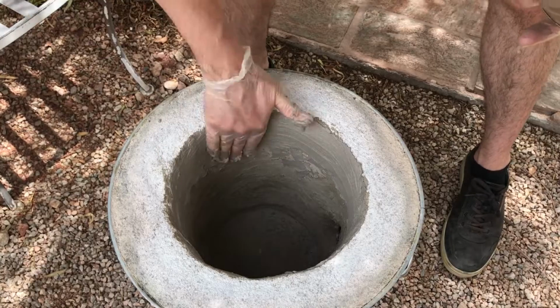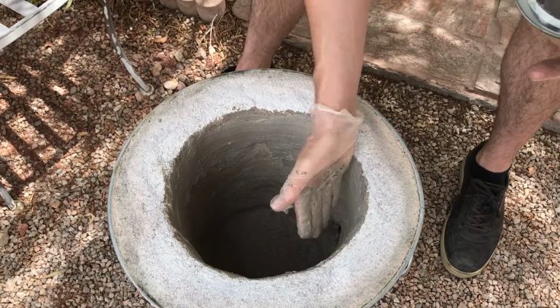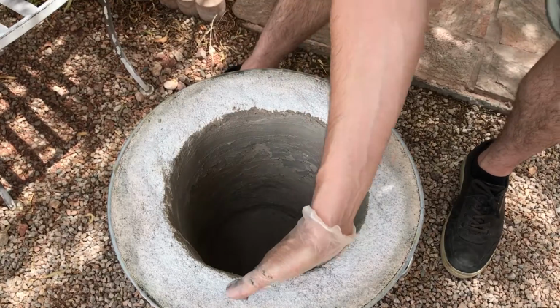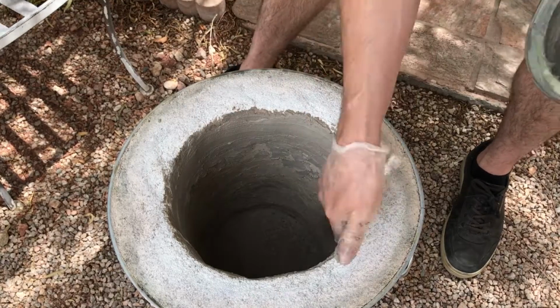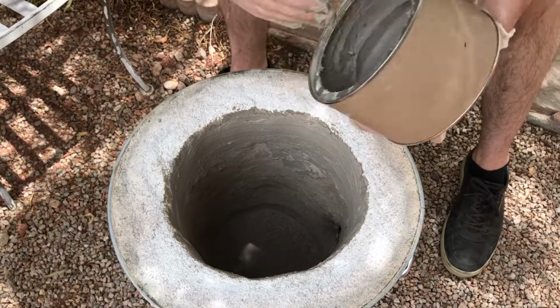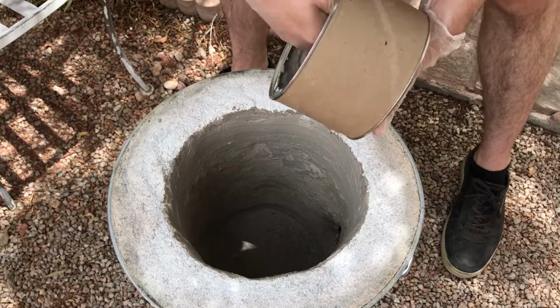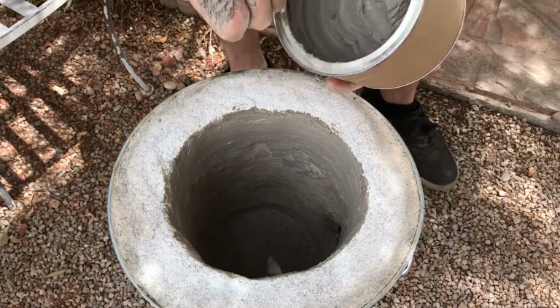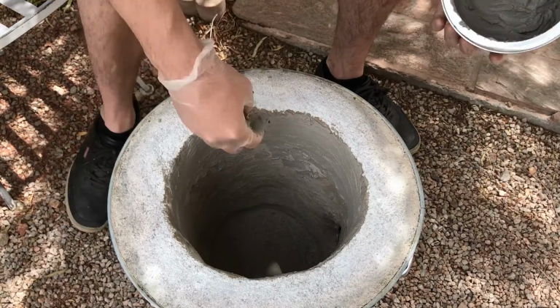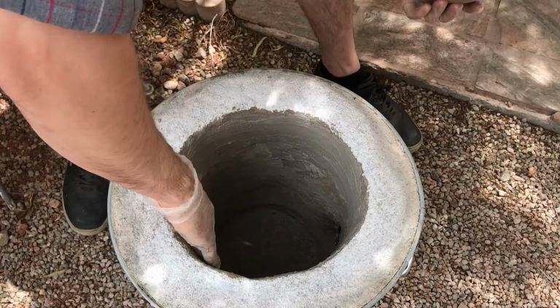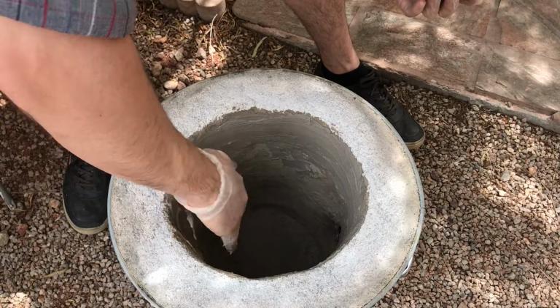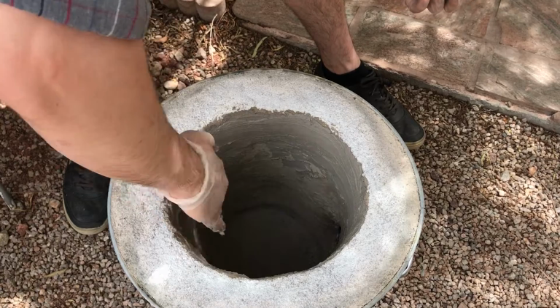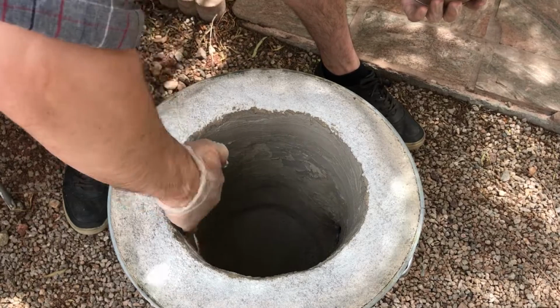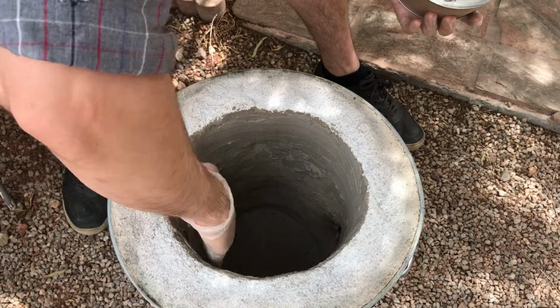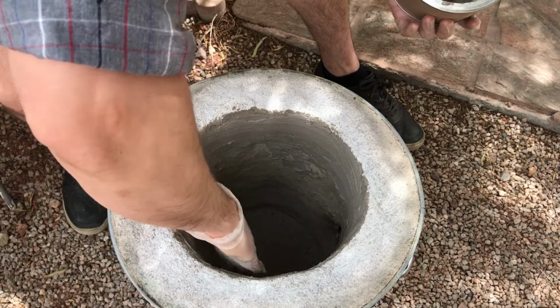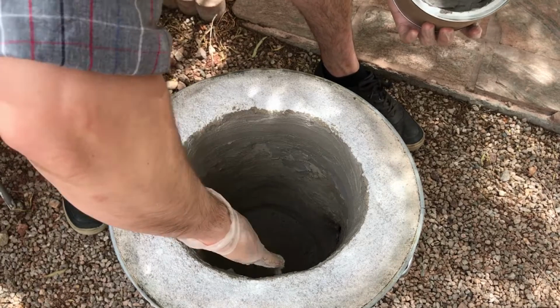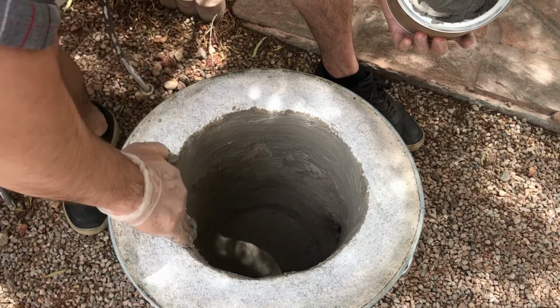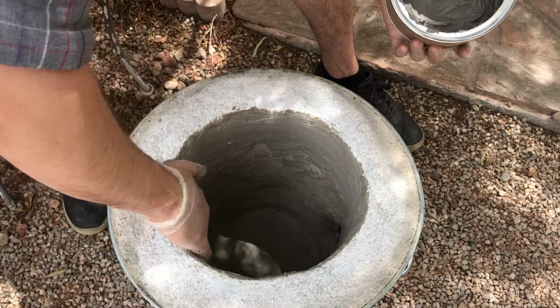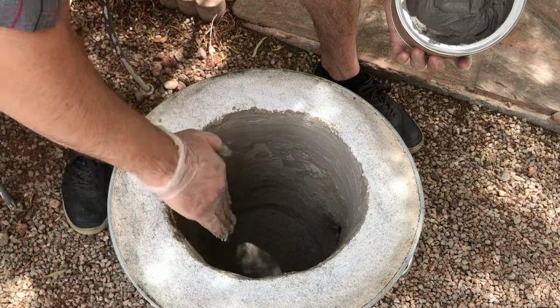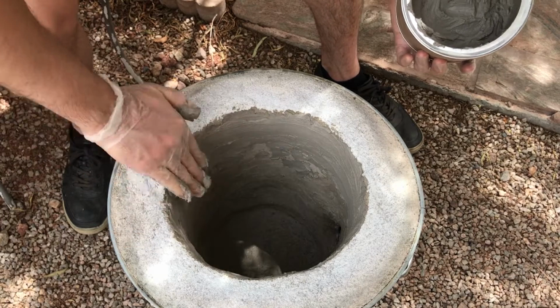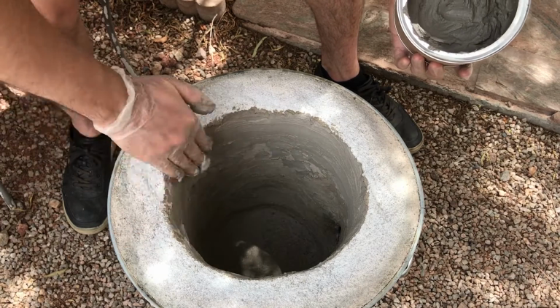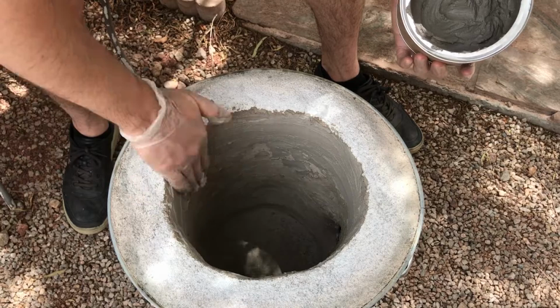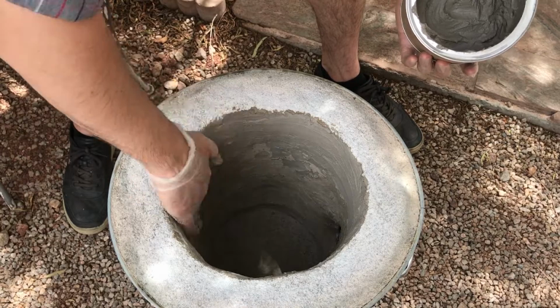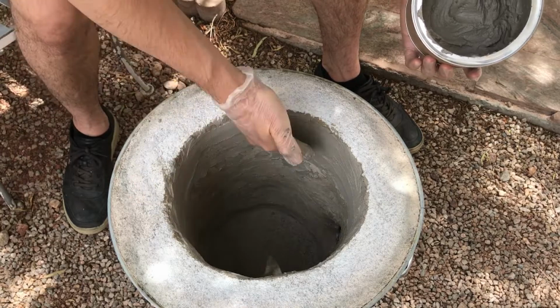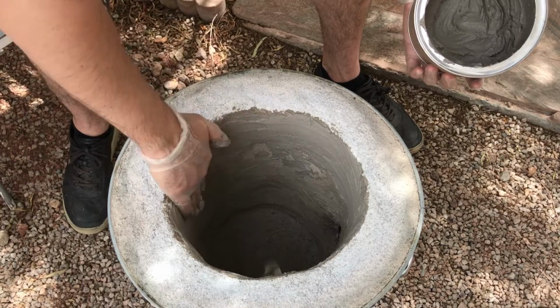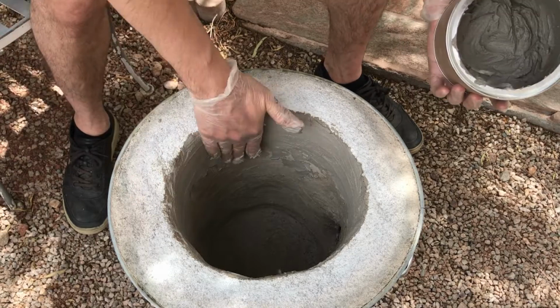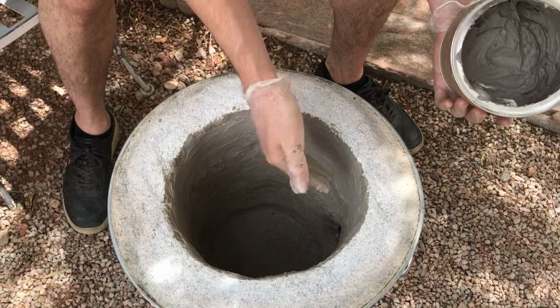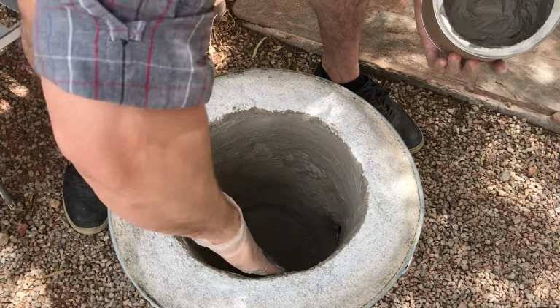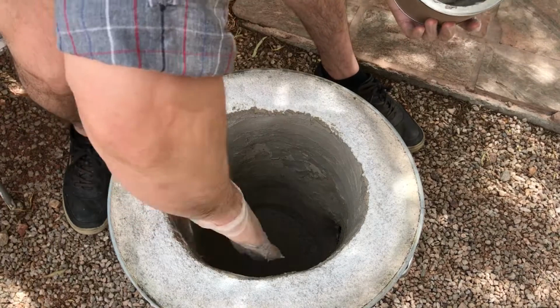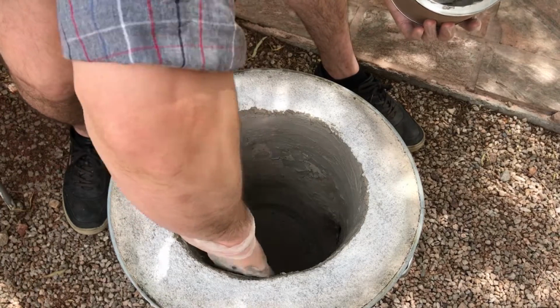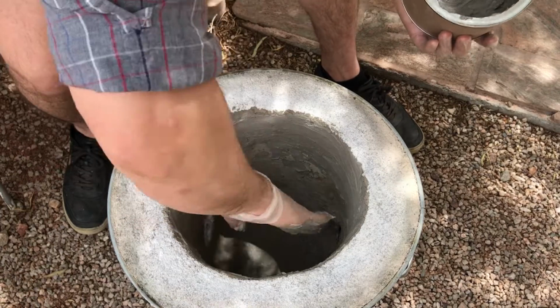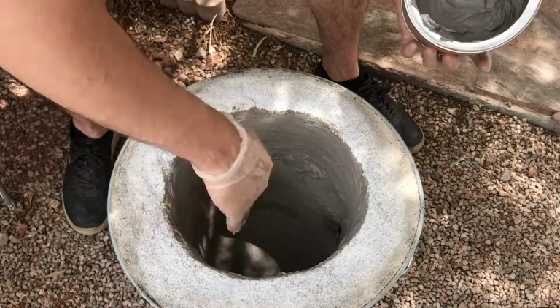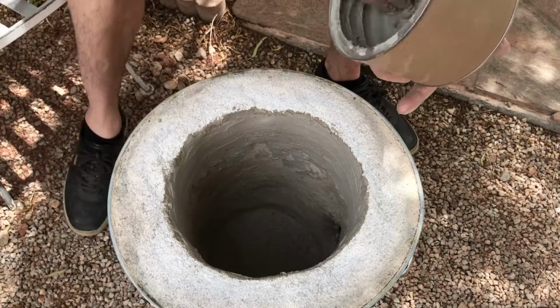About 30 seconds later you'll notice it will actually start to harden up slightly. You can still work it, but if you want it to look nice, just keep that in mind.